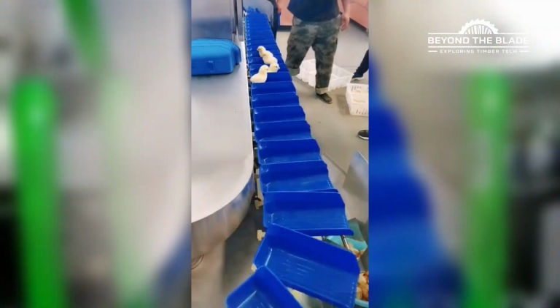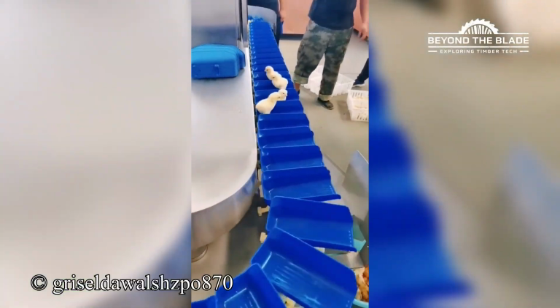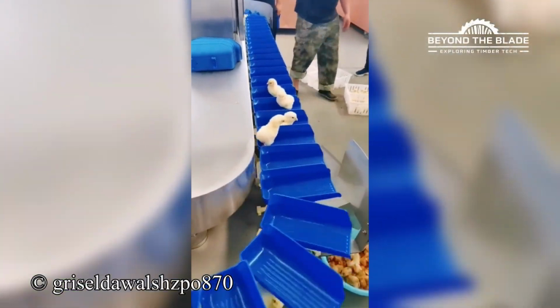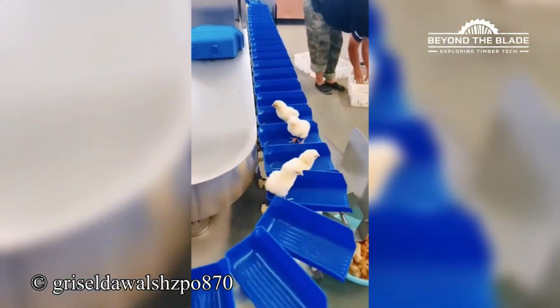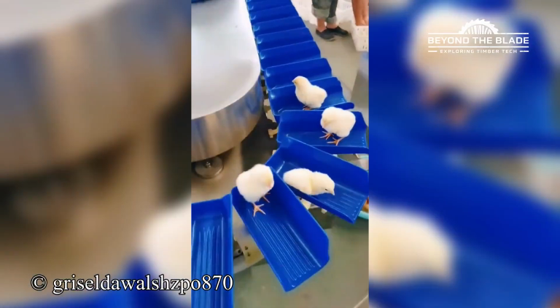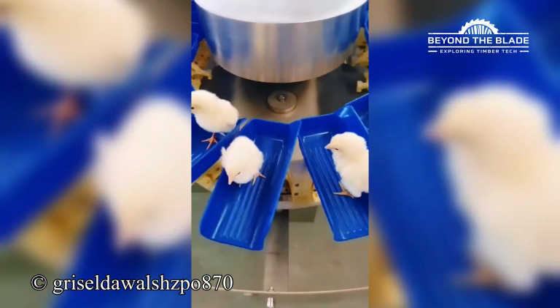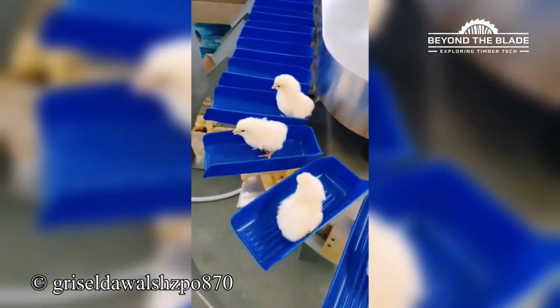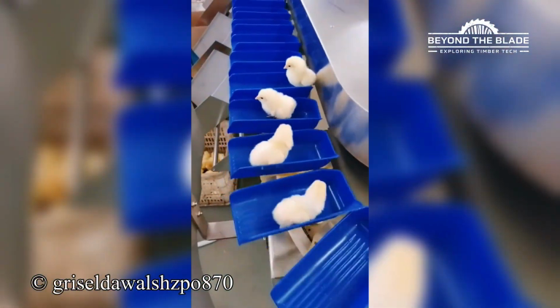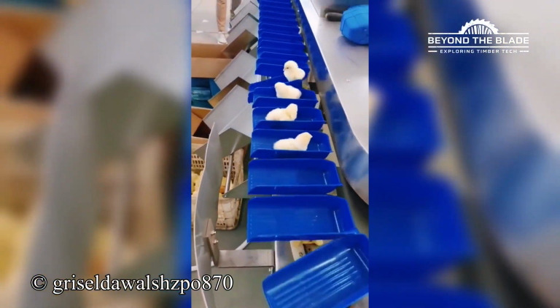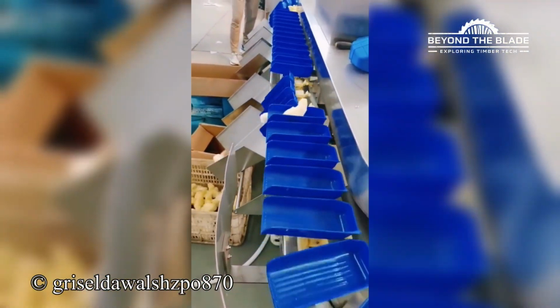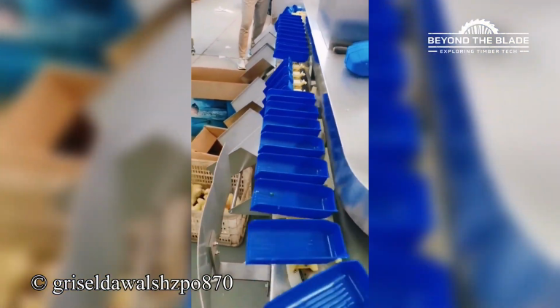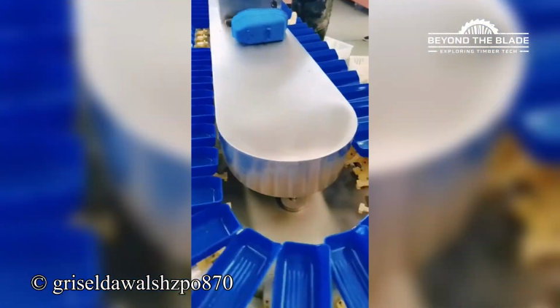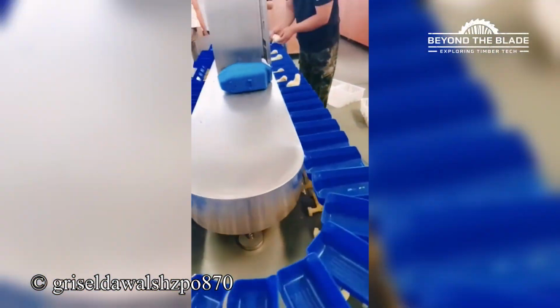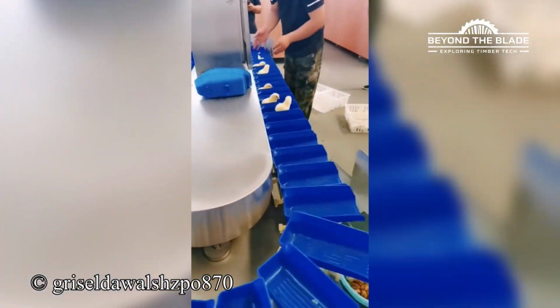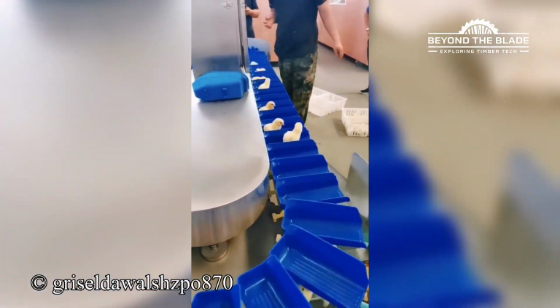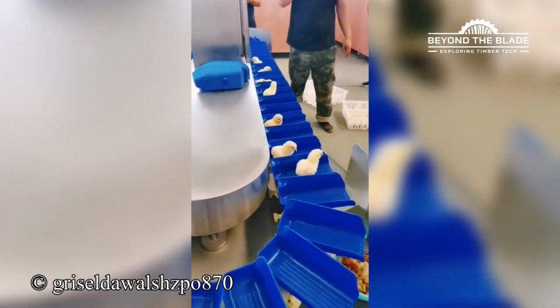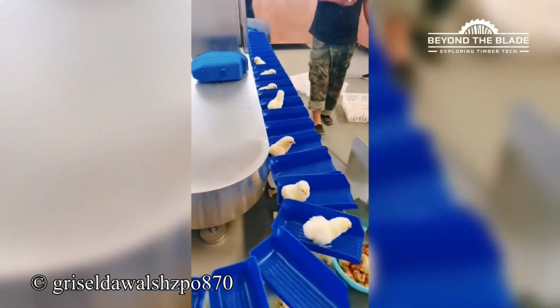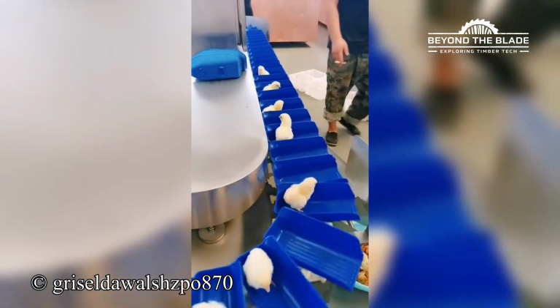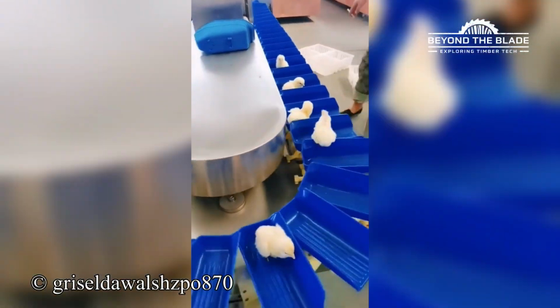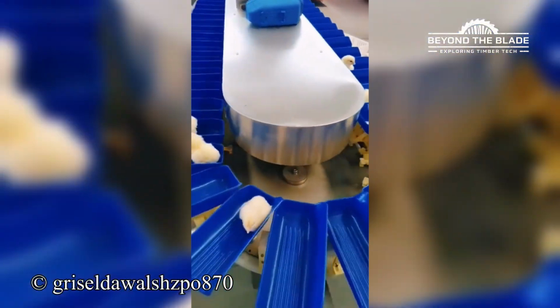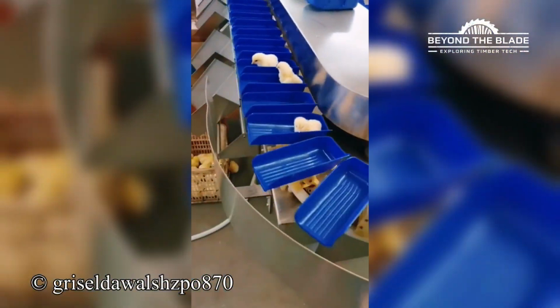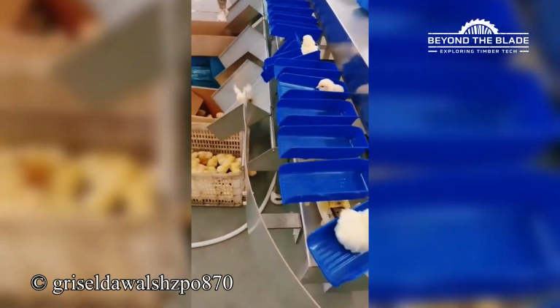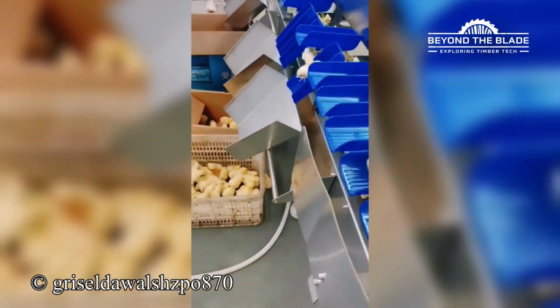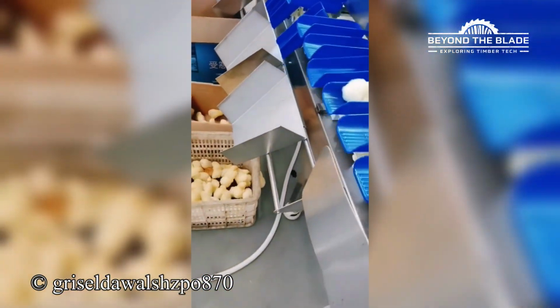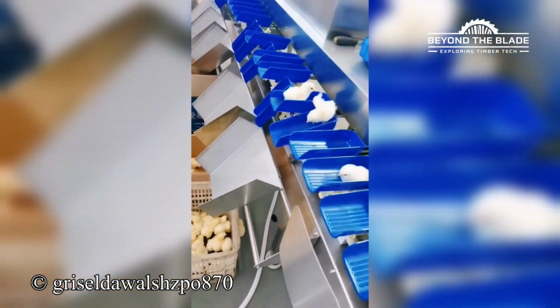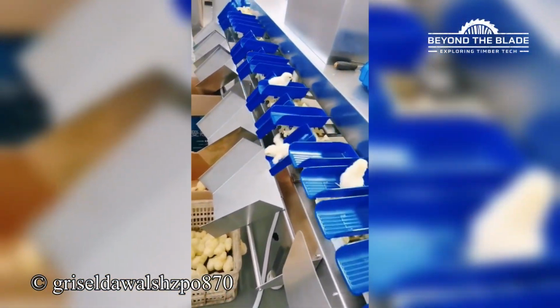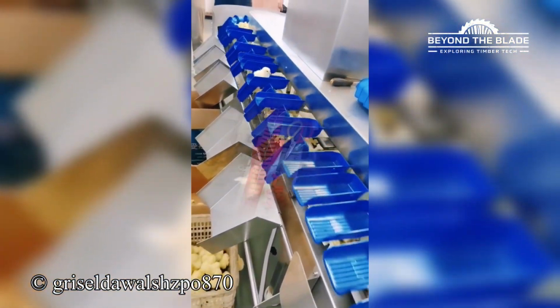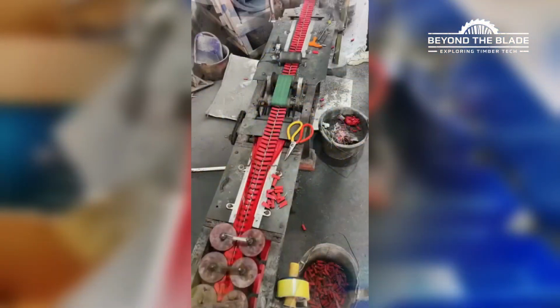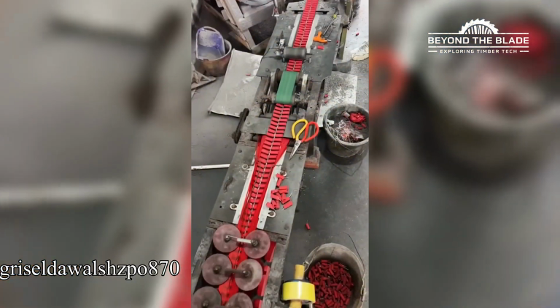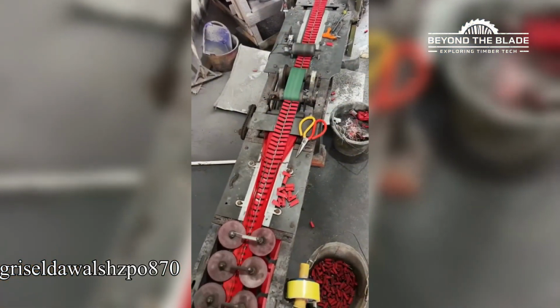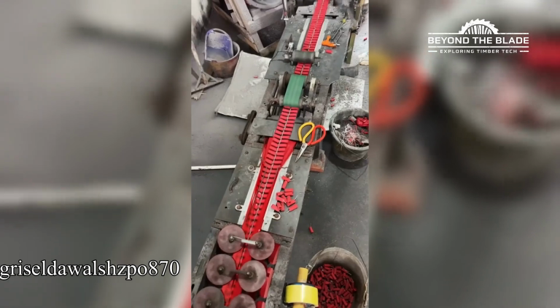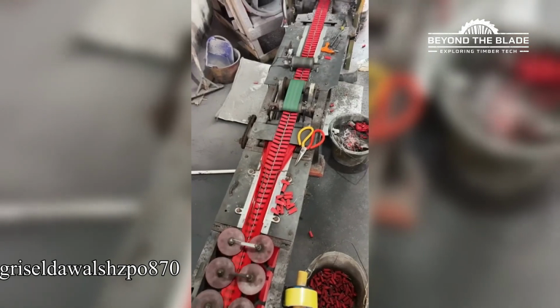No chicken left behind on this assembly line. Who else is oddly mesmerized by this?